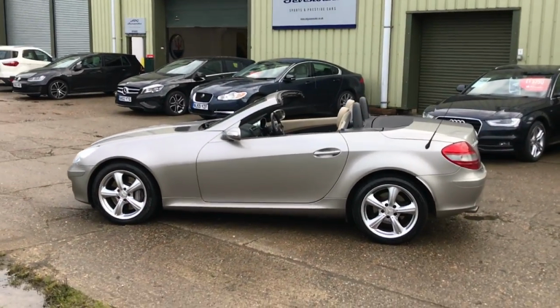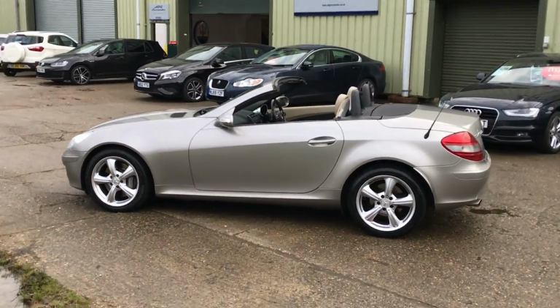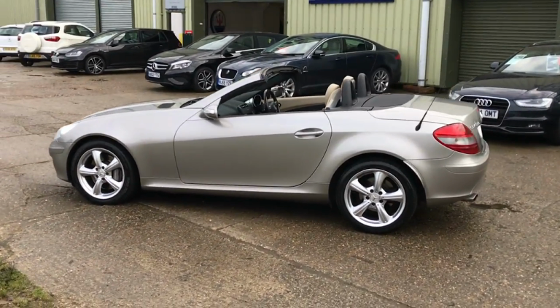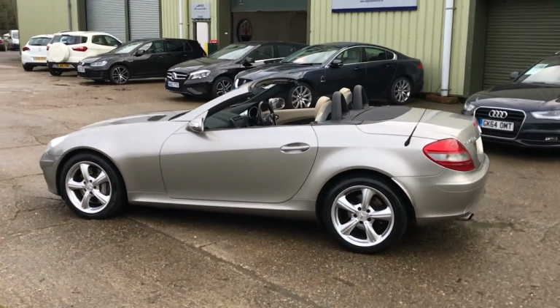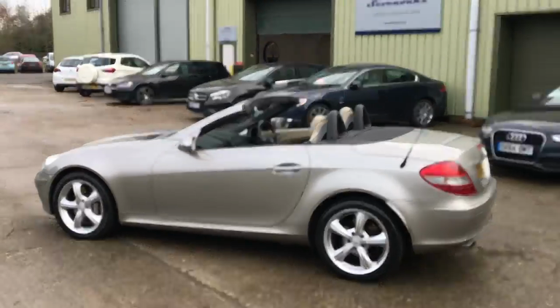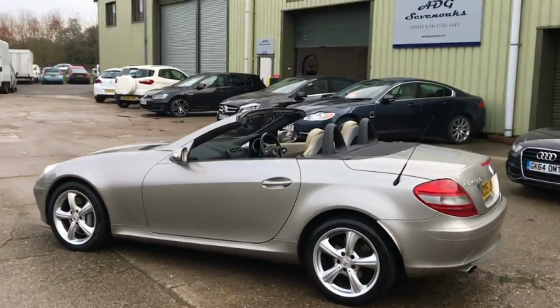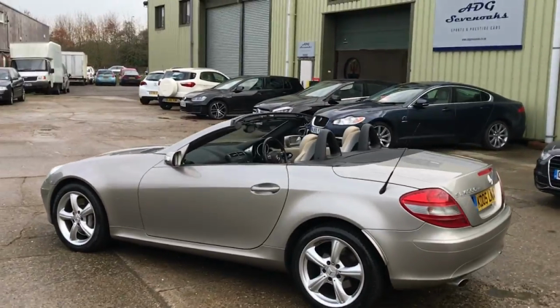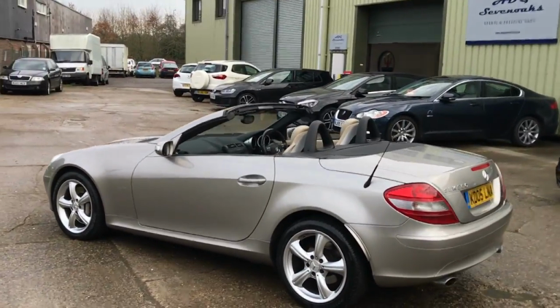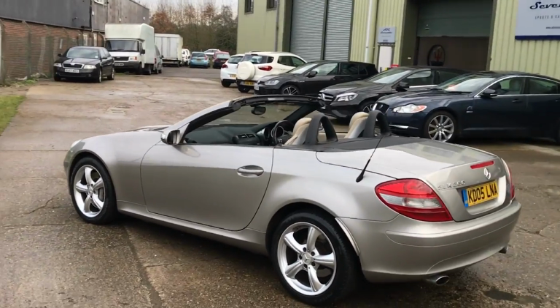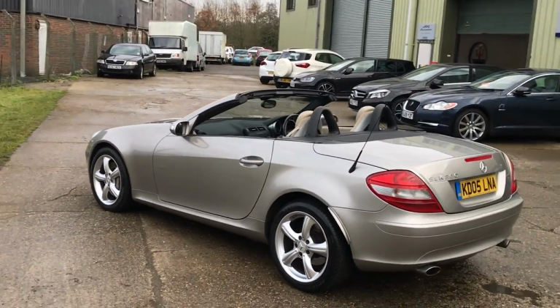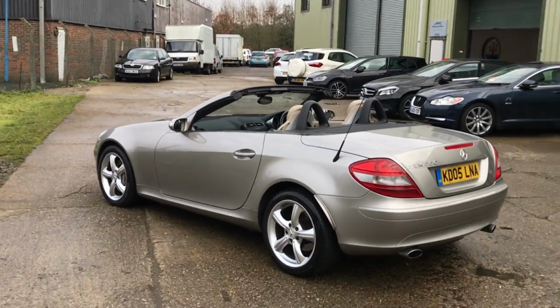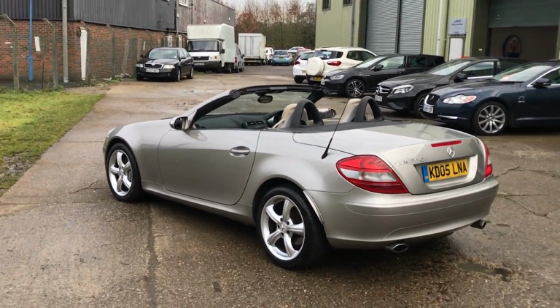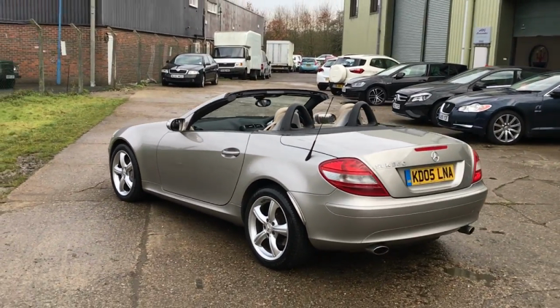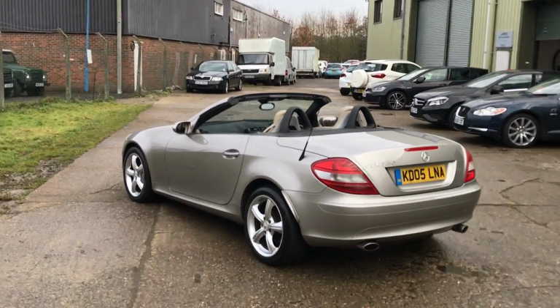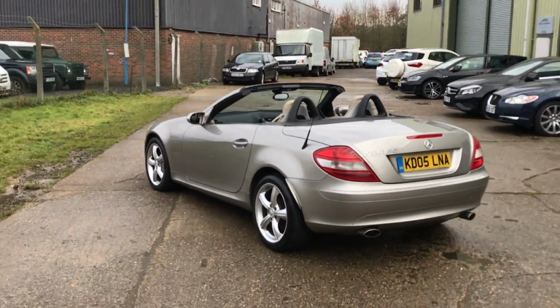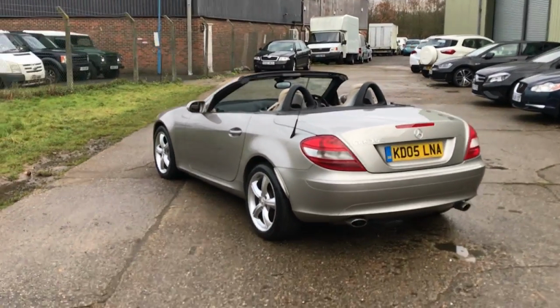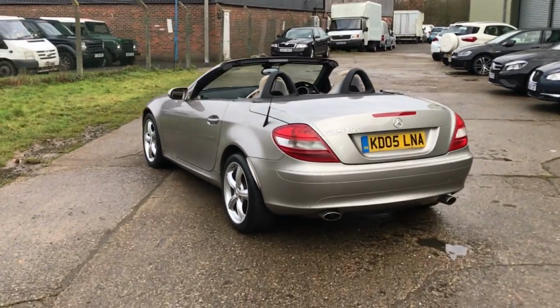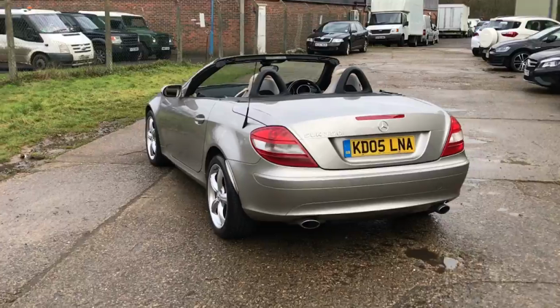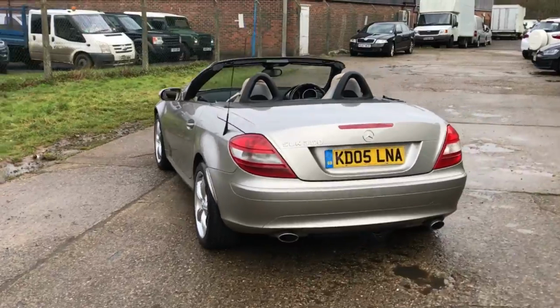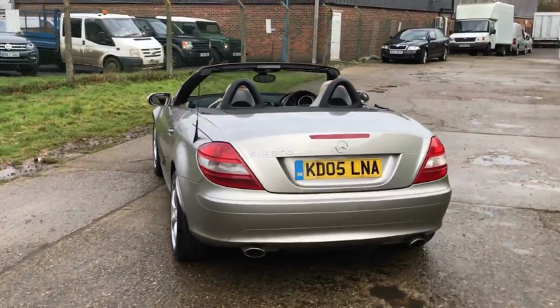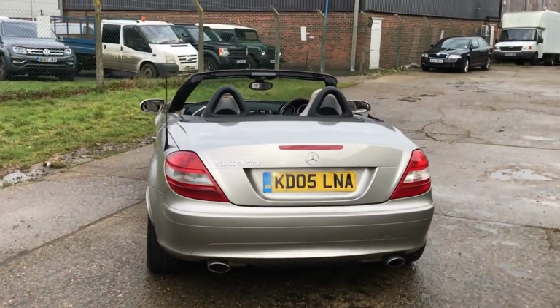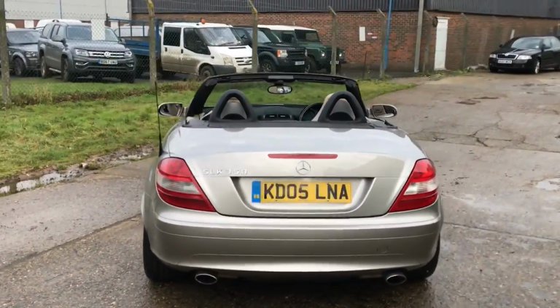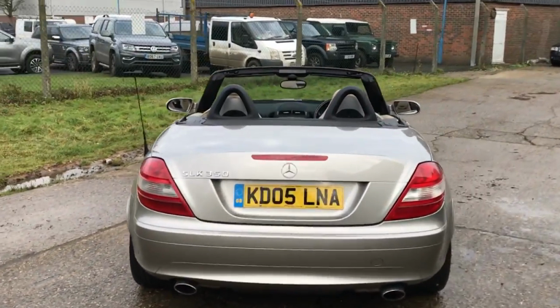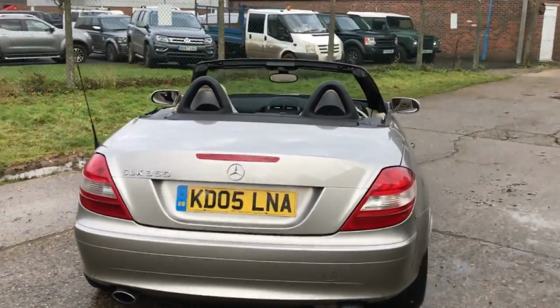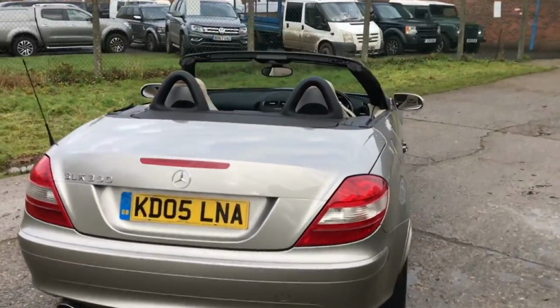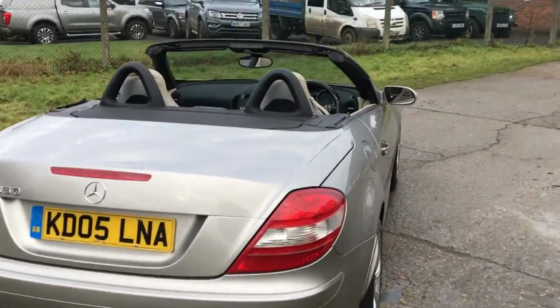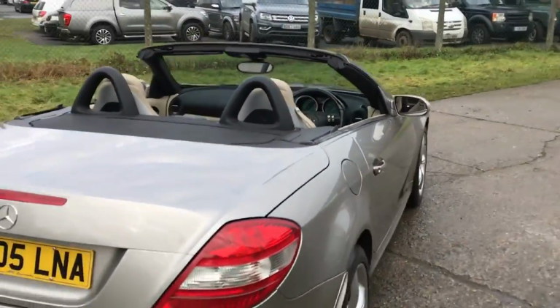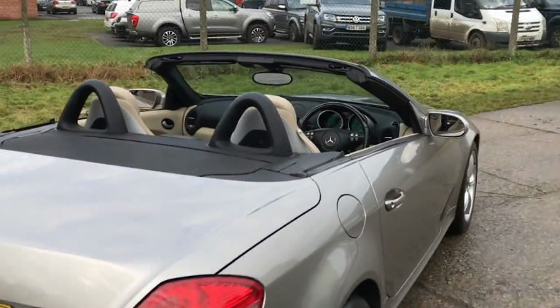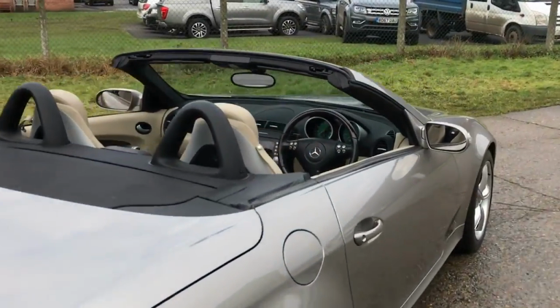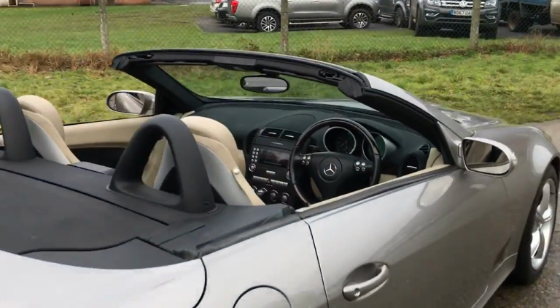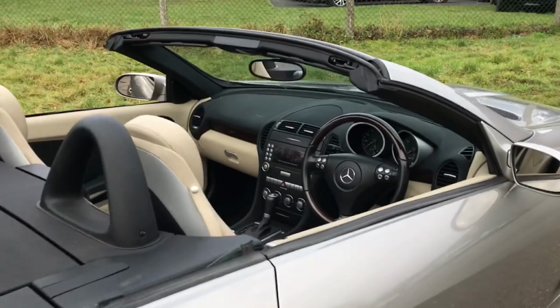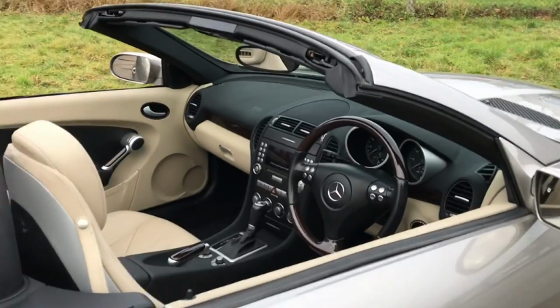Great time to buy a little two-seater convertible — middle of winter, with spring, summer and autumn to look forward to. This car's got the benefit of electric memory heated seats, so you can use the car in the winter without fear of getting too cold.